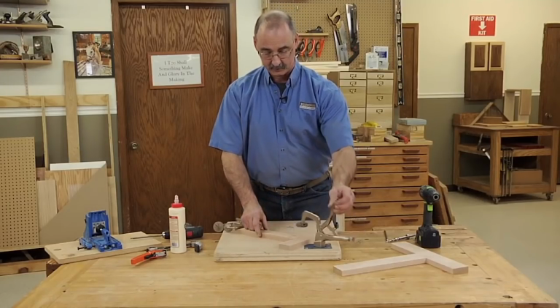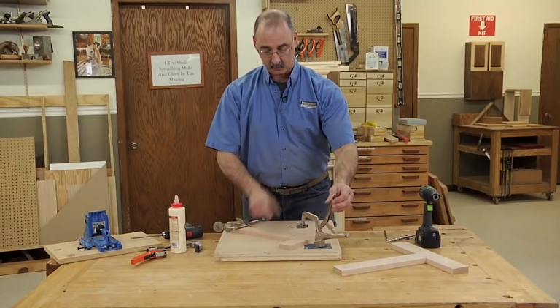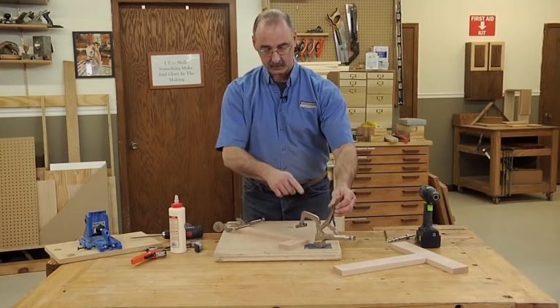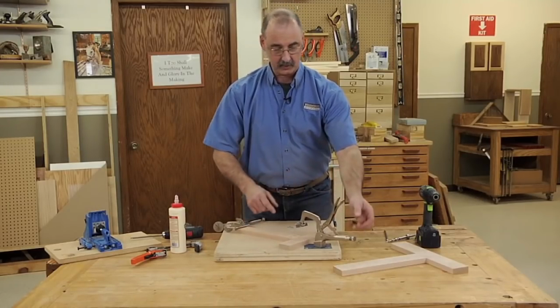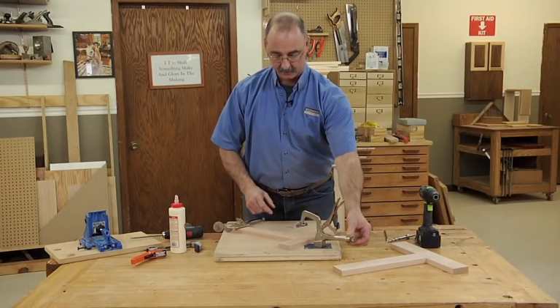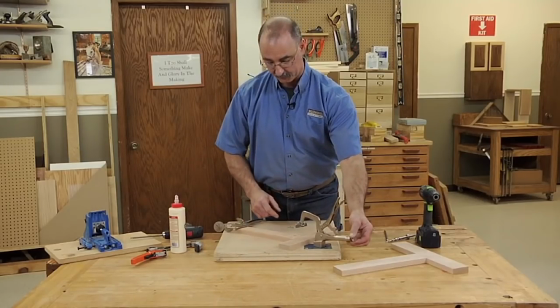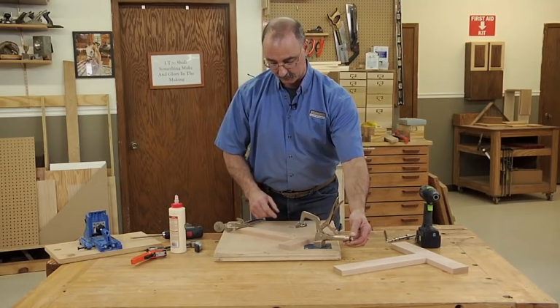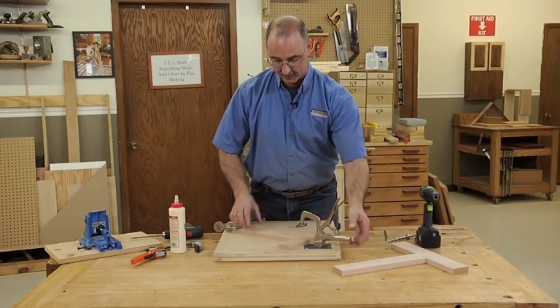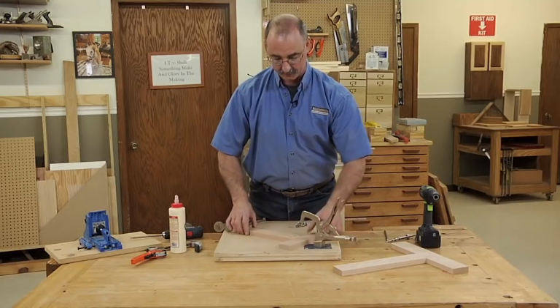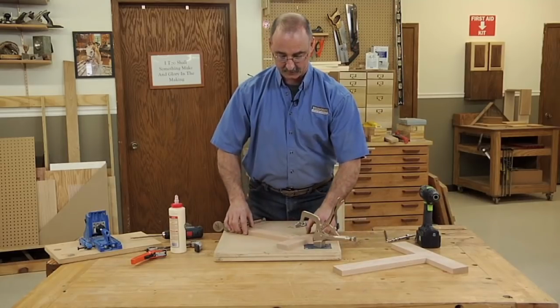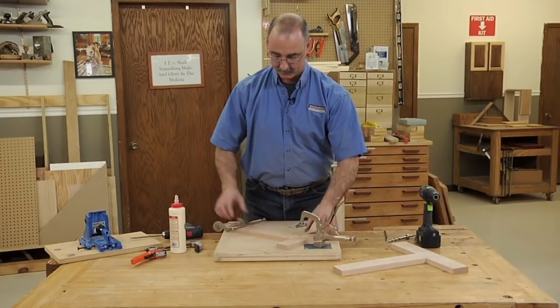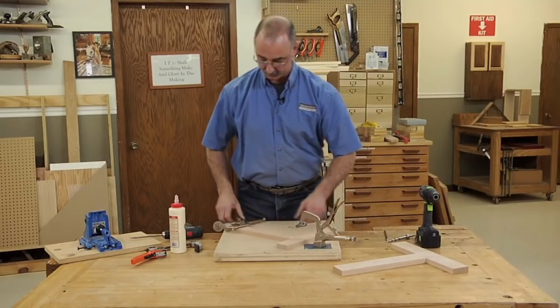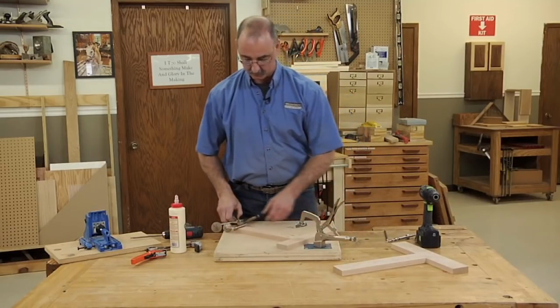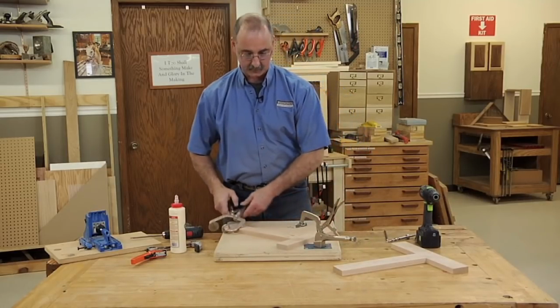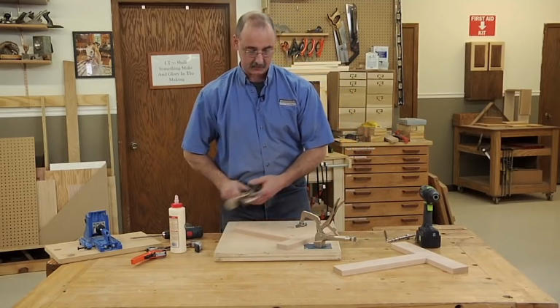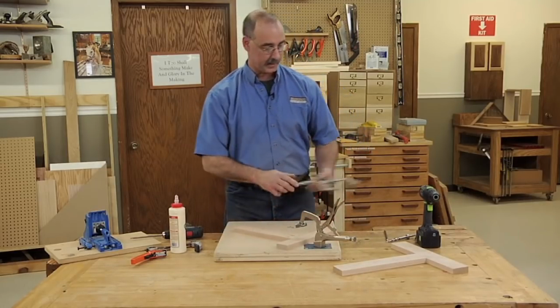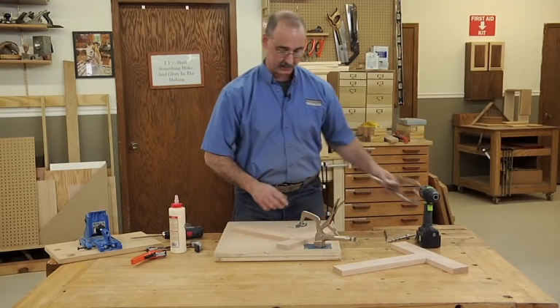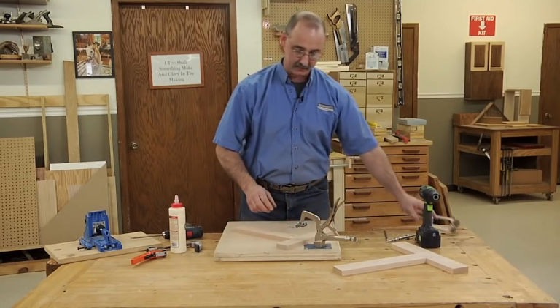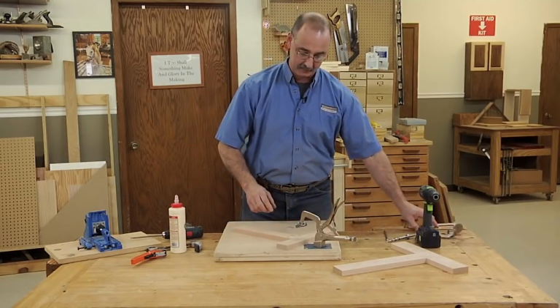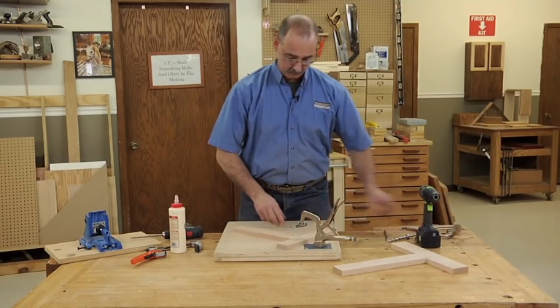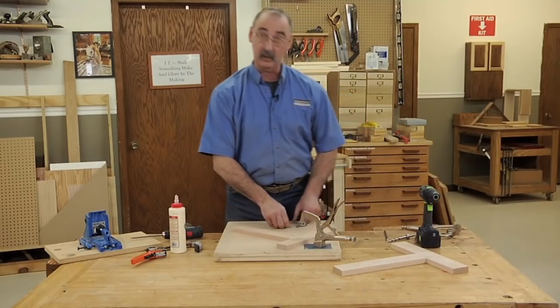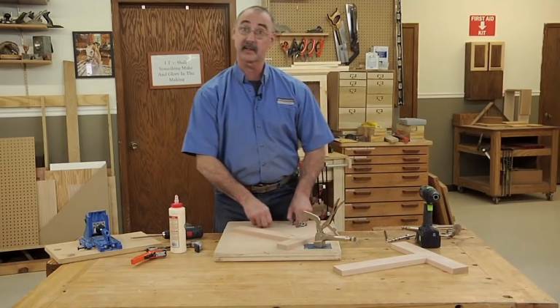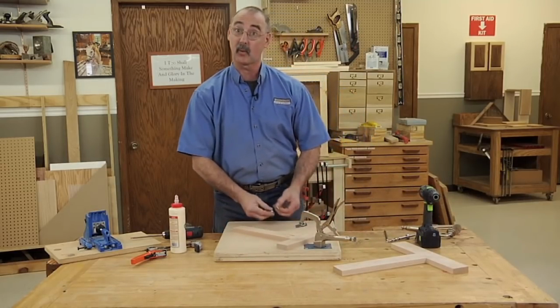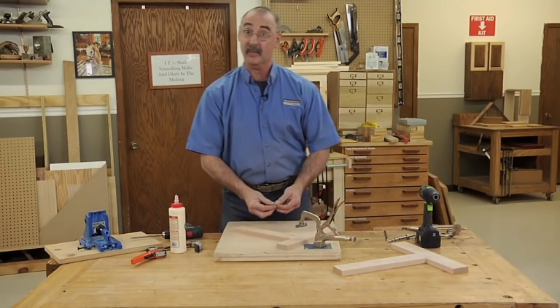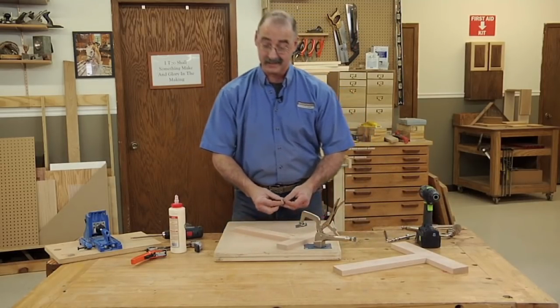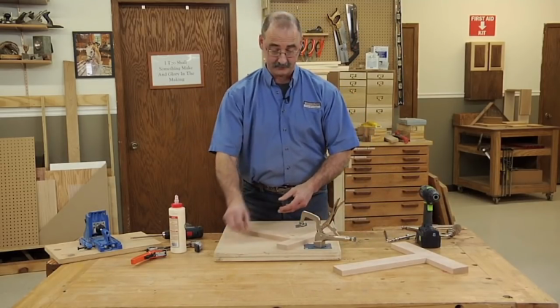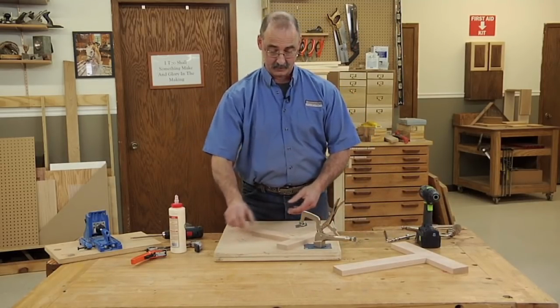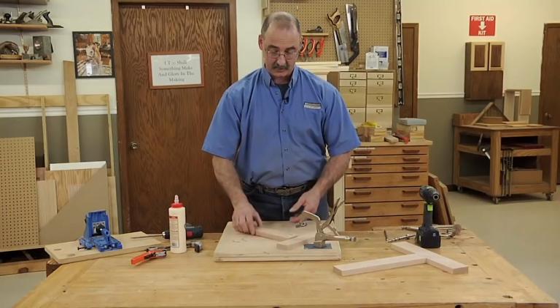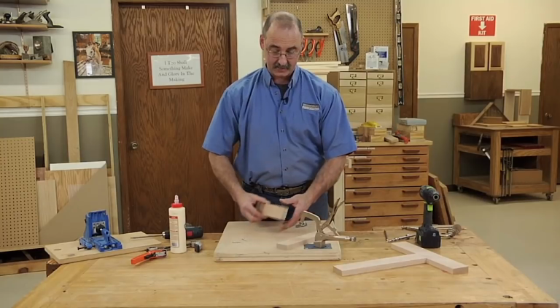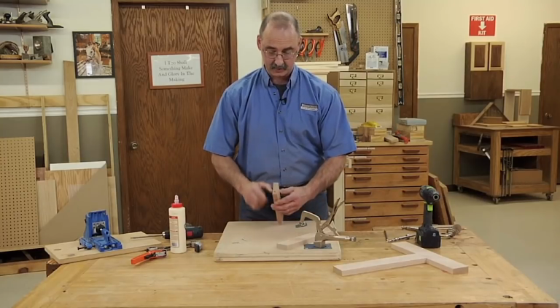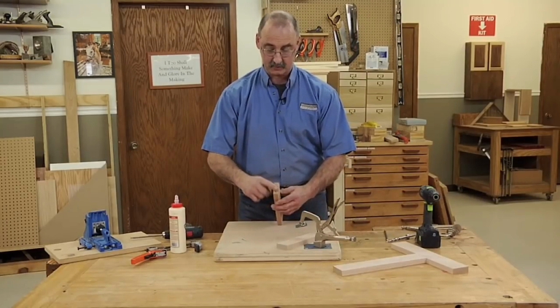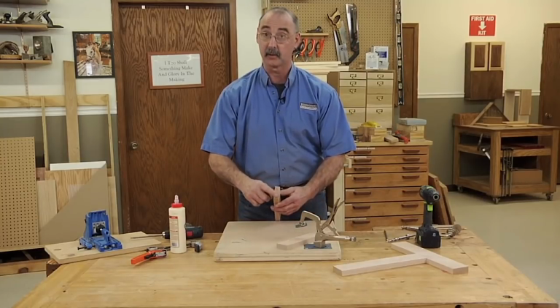So we're going to use the clamp in the bench in order to put our screw pockets together. We're only missing one thing, and that is glue.